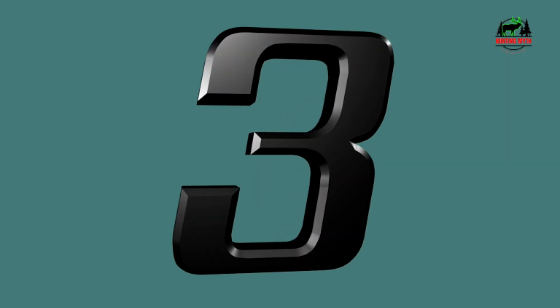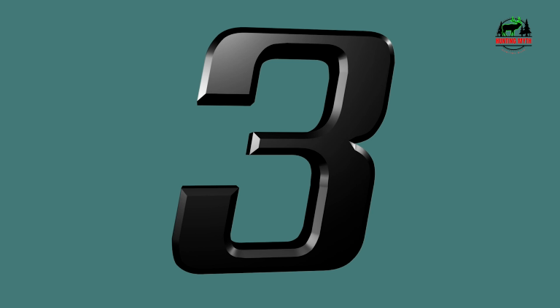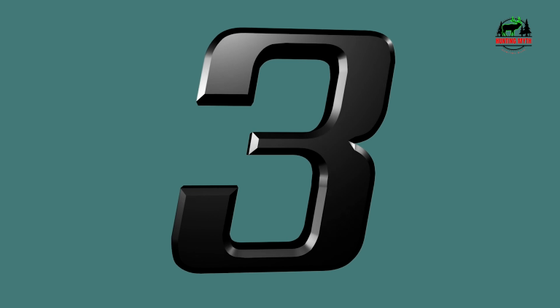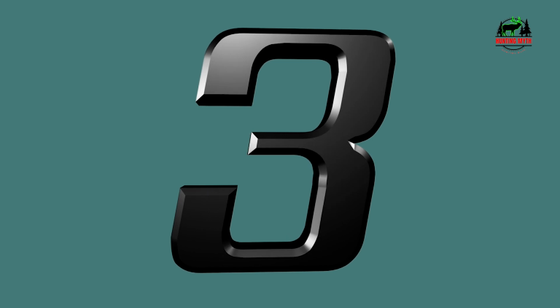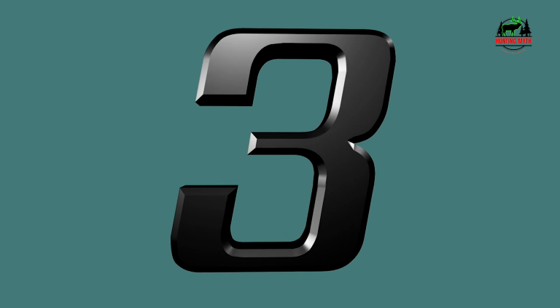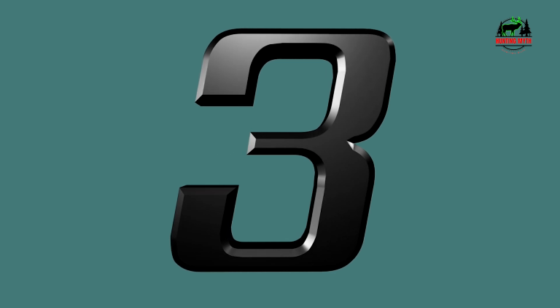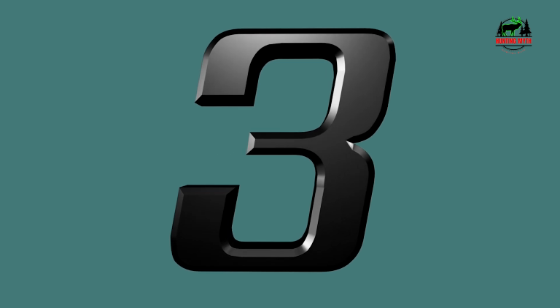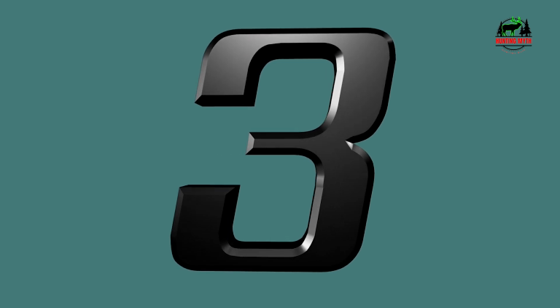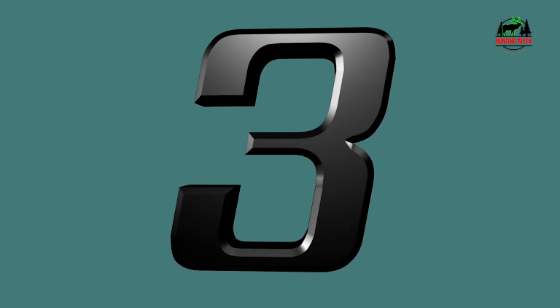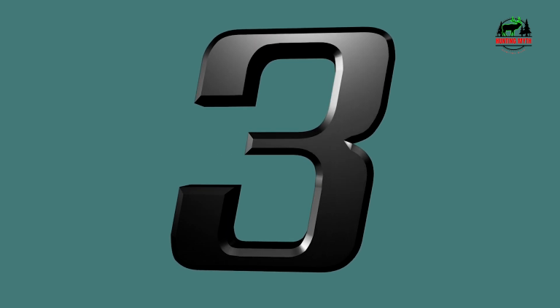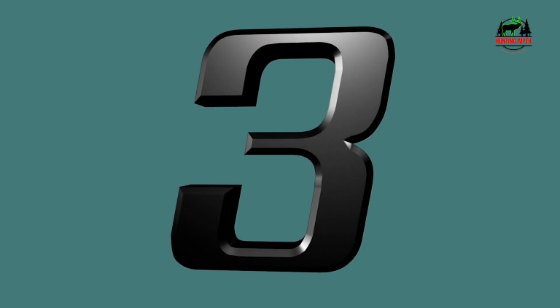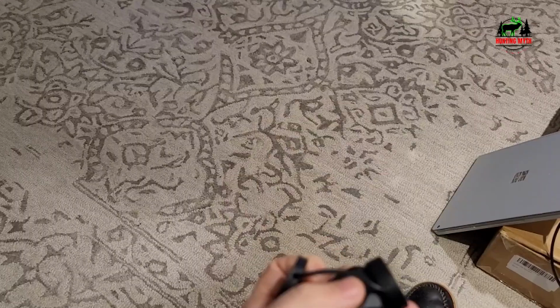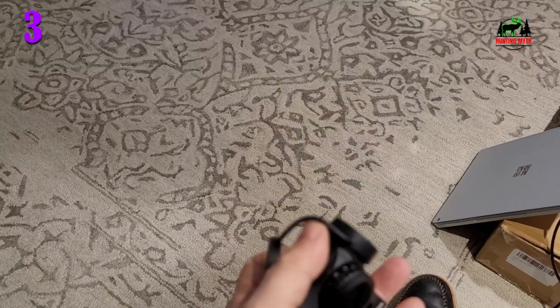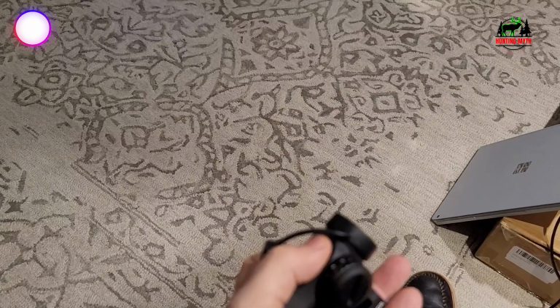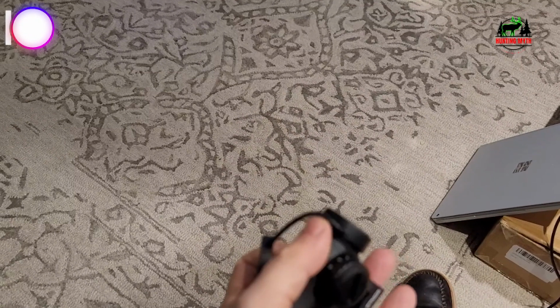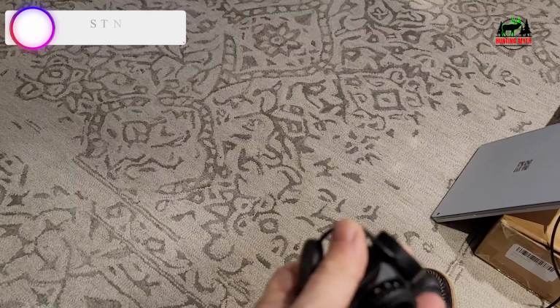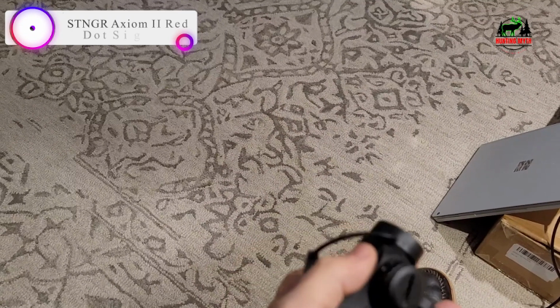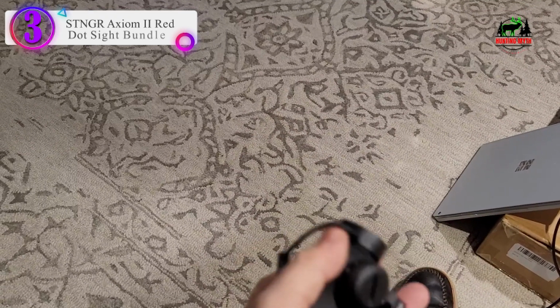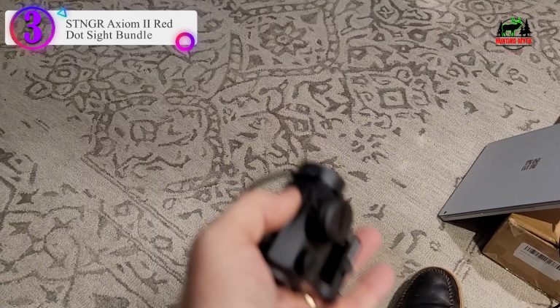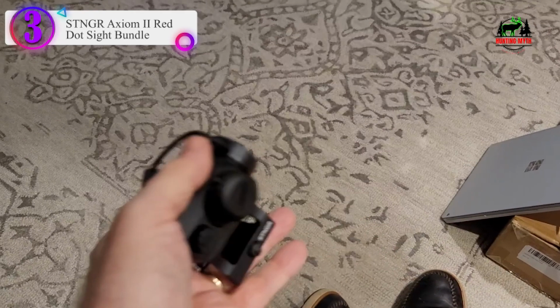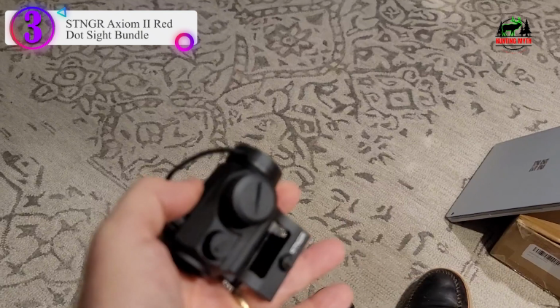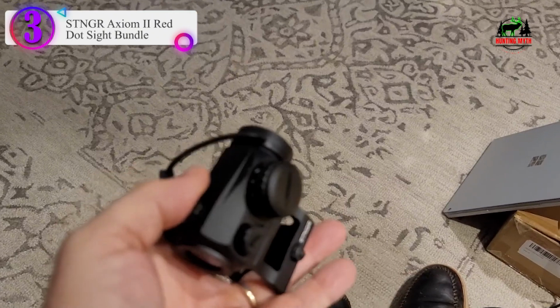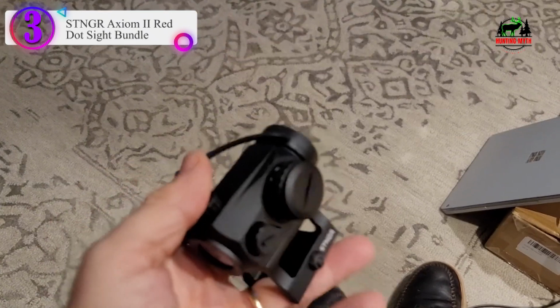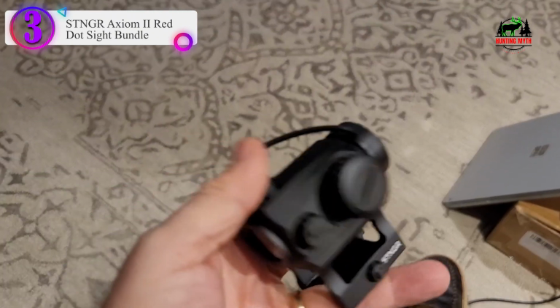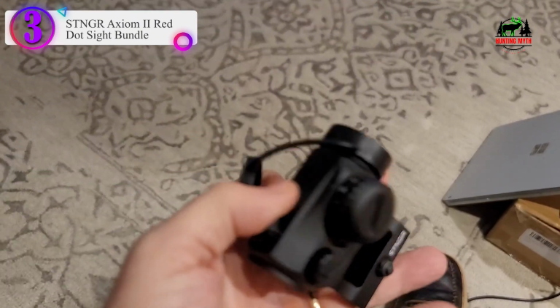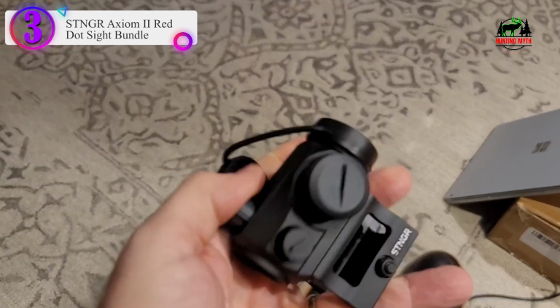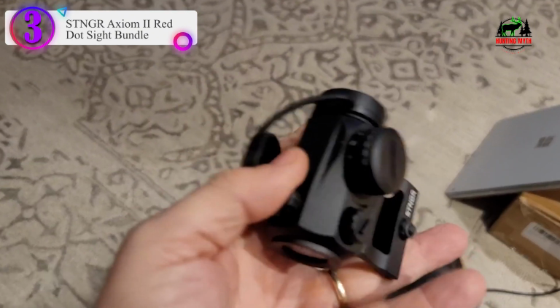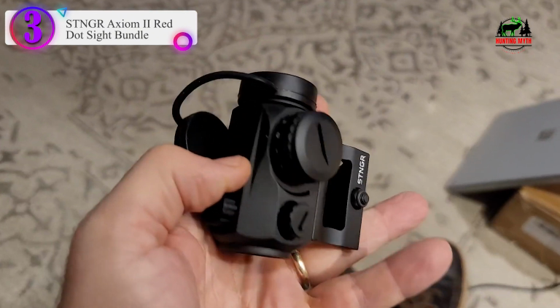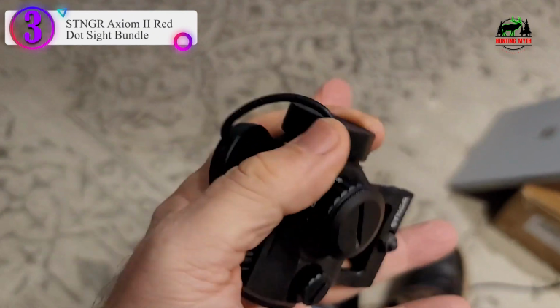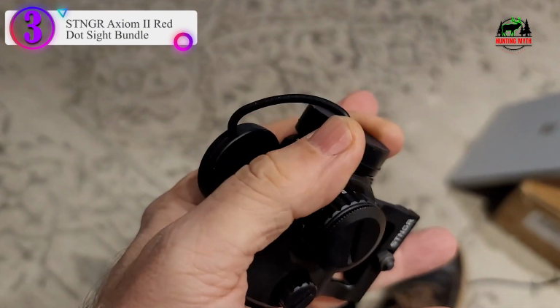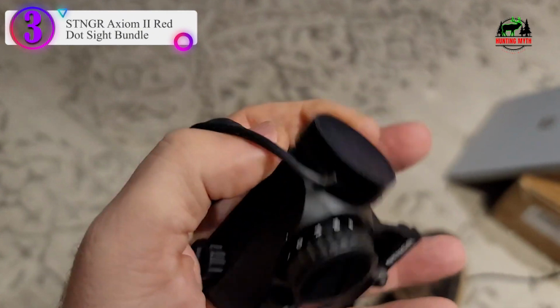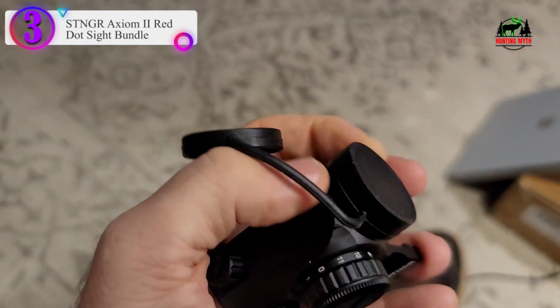Number 3 on our list: the Axiom IE Red Dot Sight Bundle.